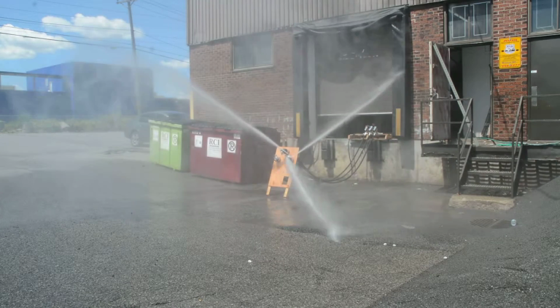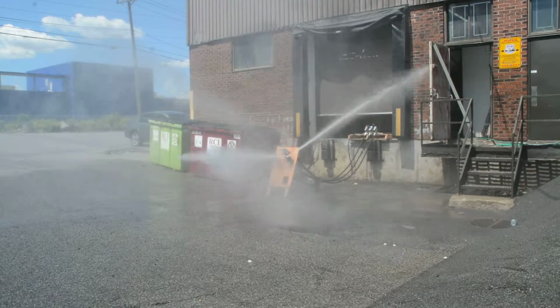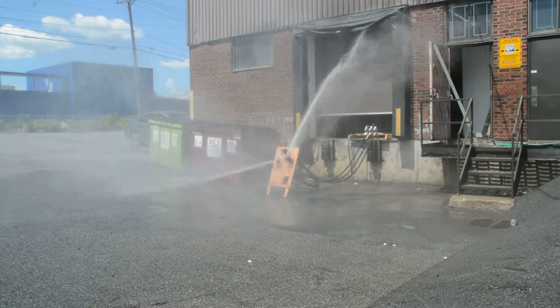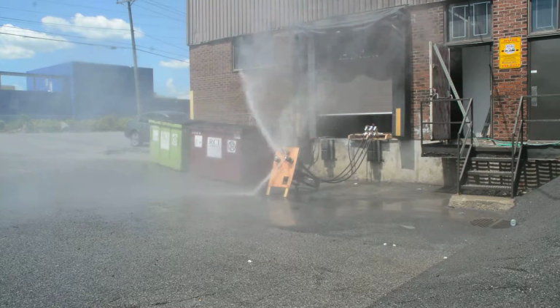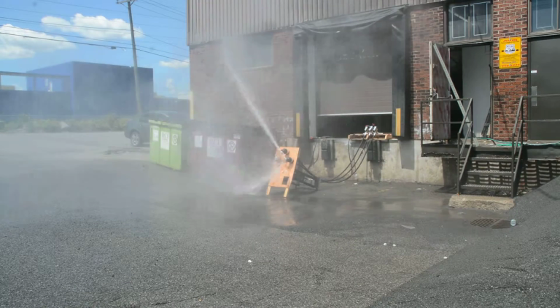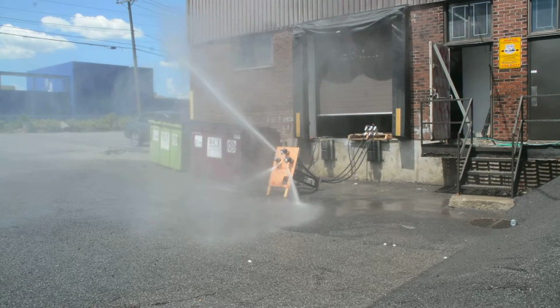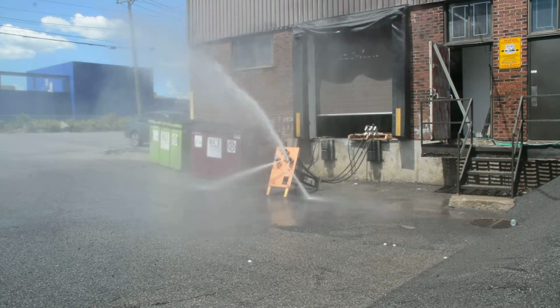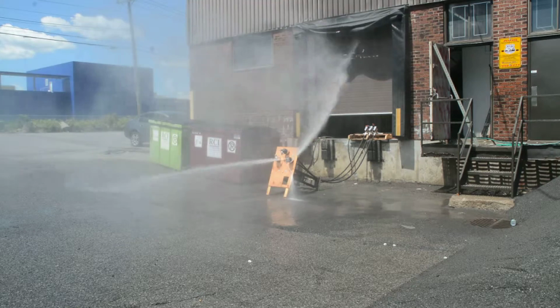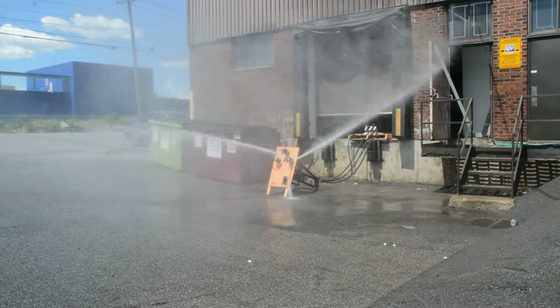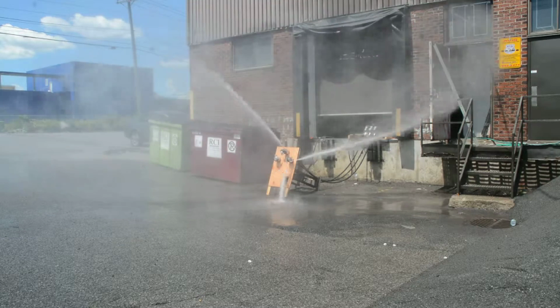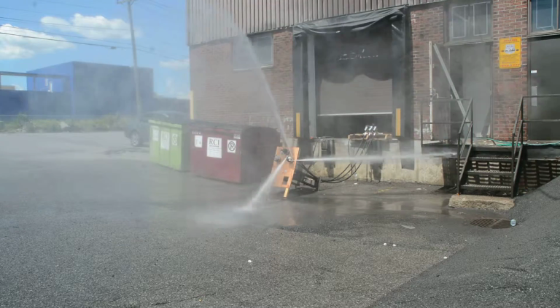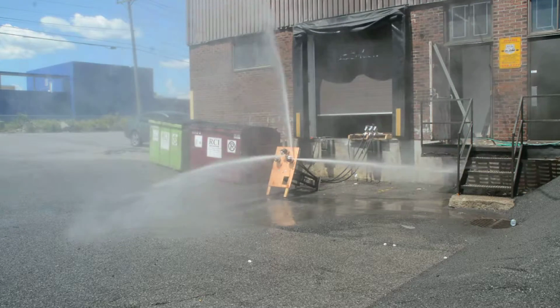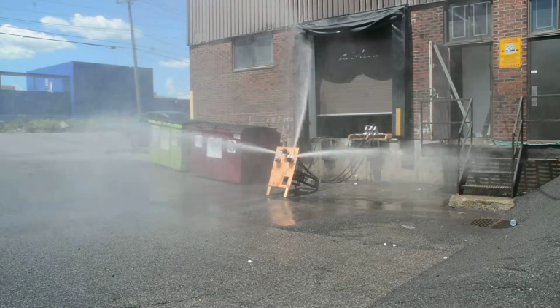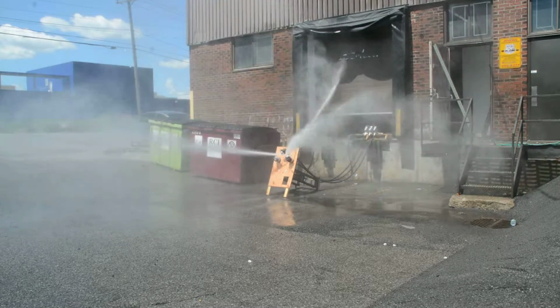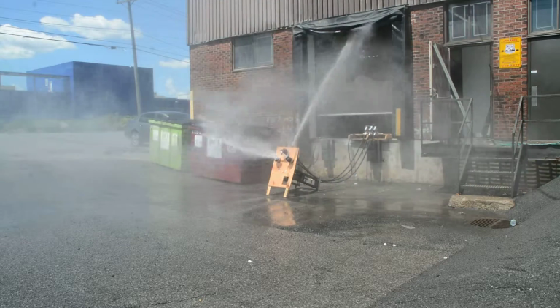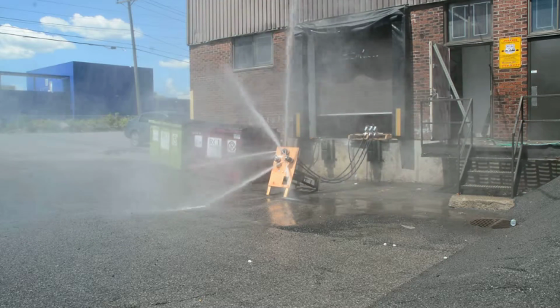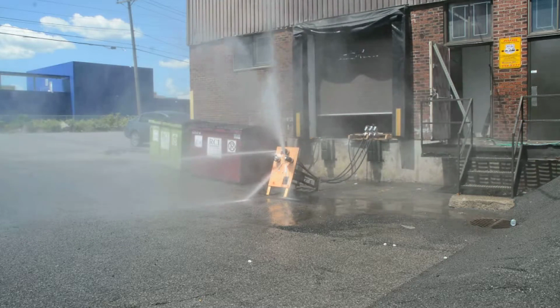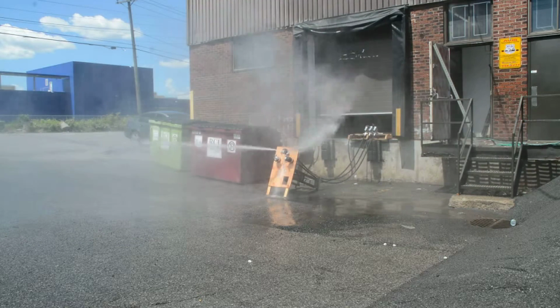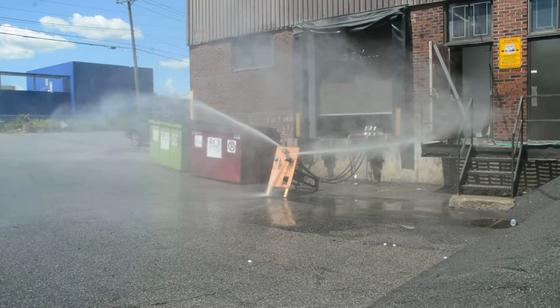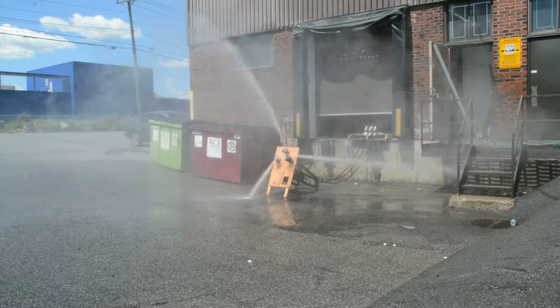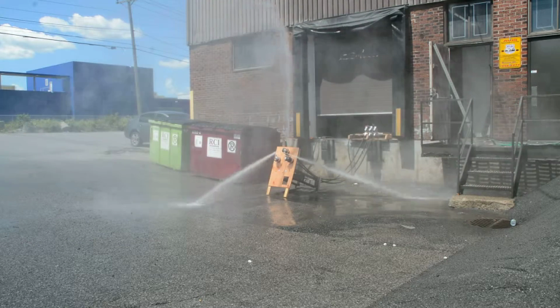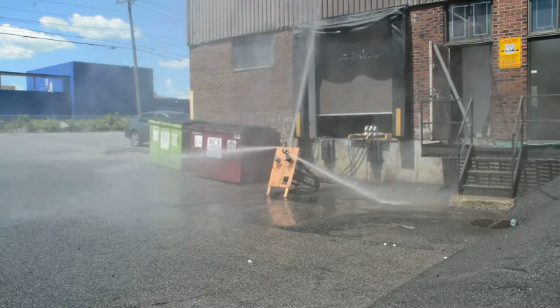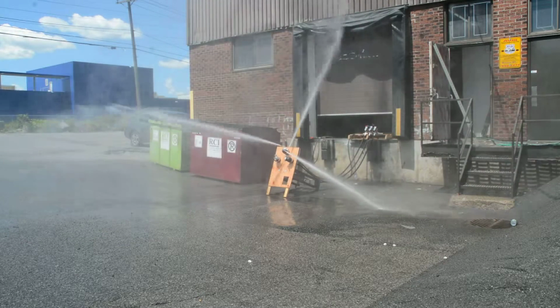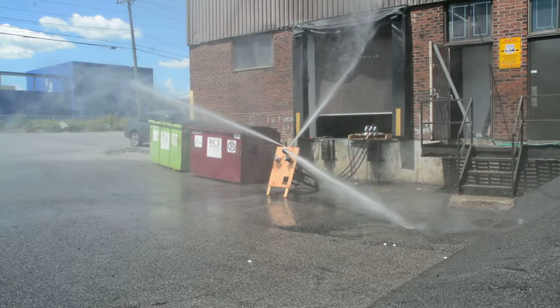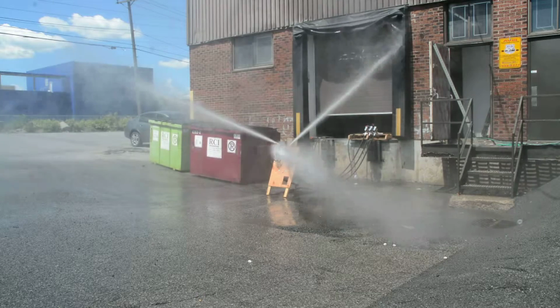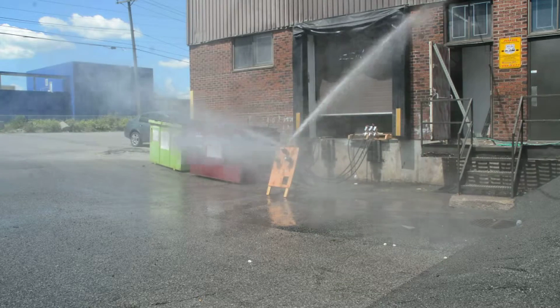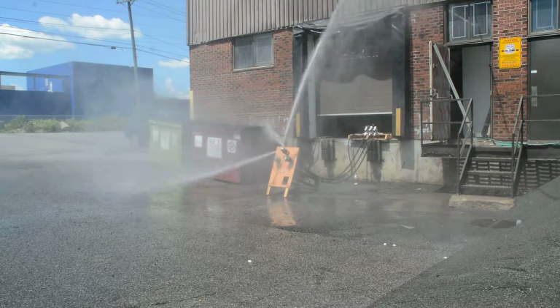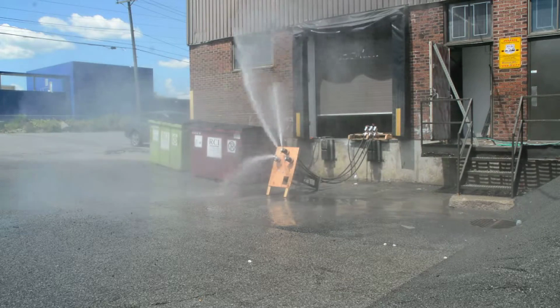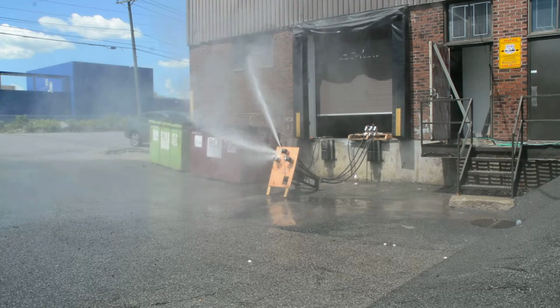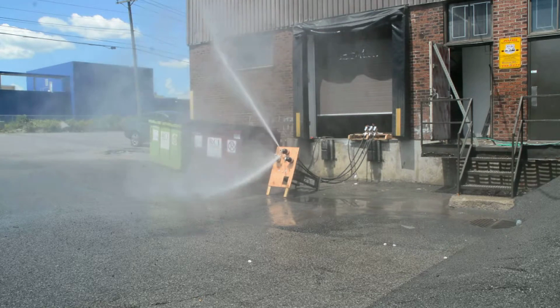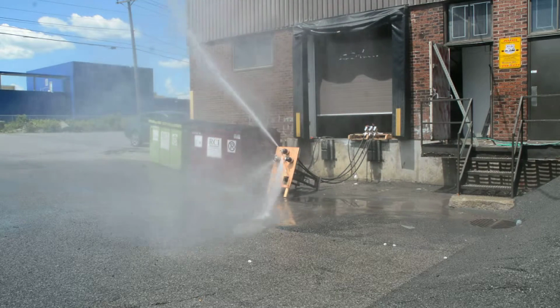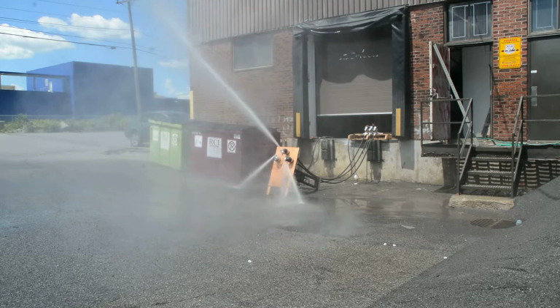This is the Scaletron High Pressure Washout System. We're testing a complete system with three washout heads, and they sequence in a ten-second cycle.